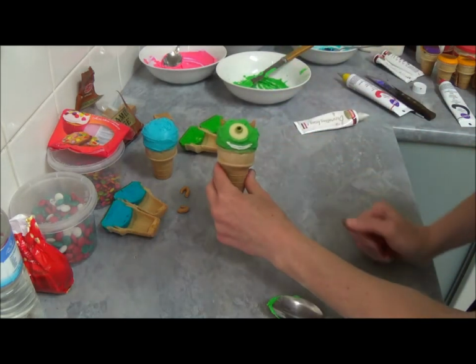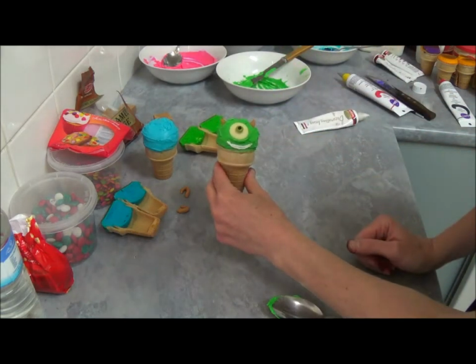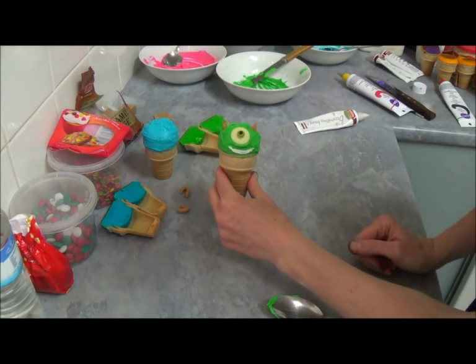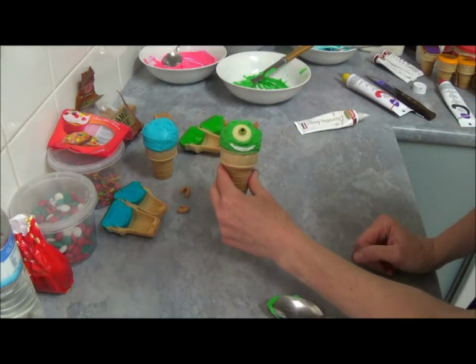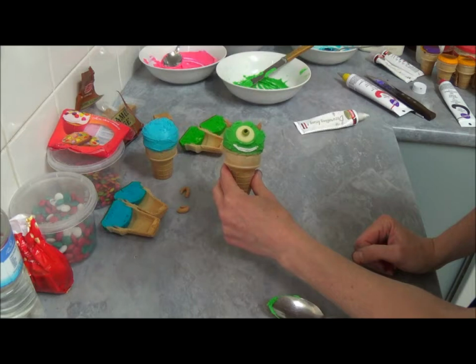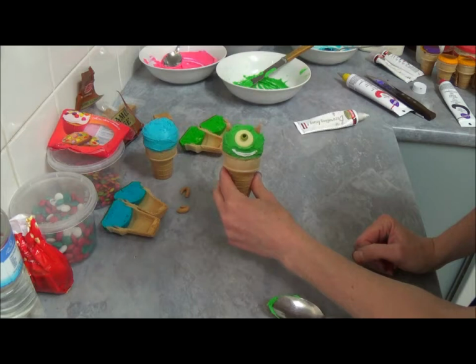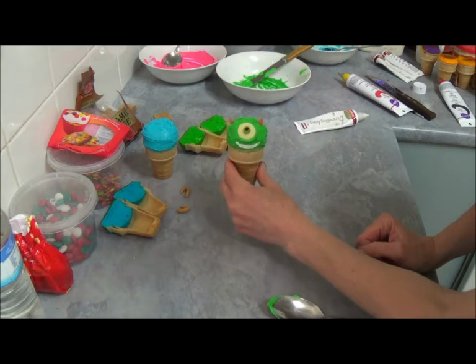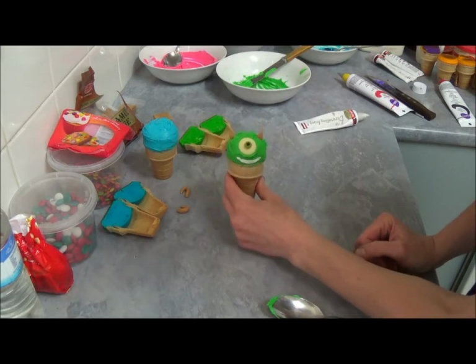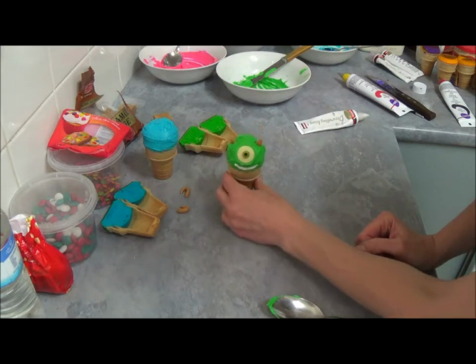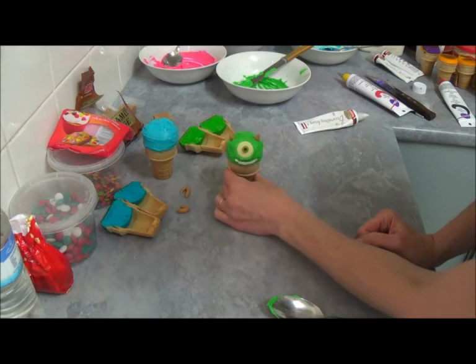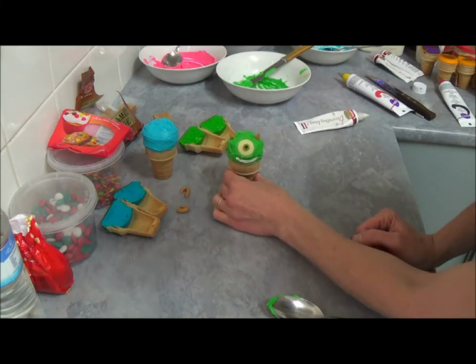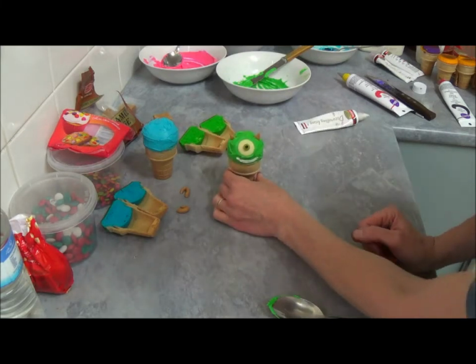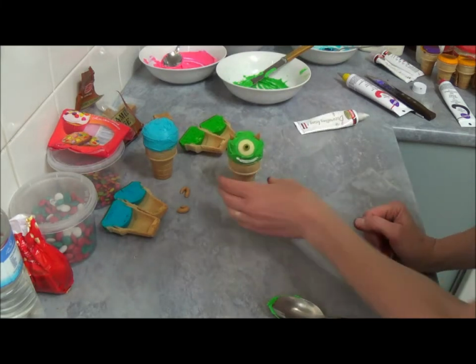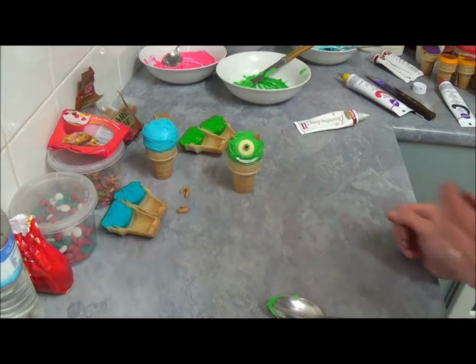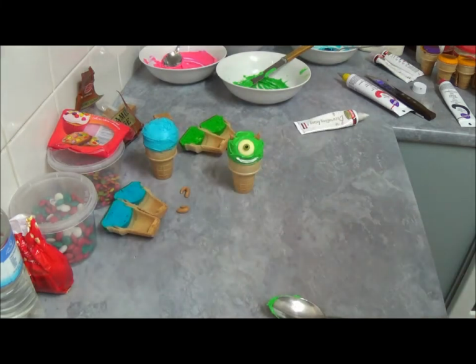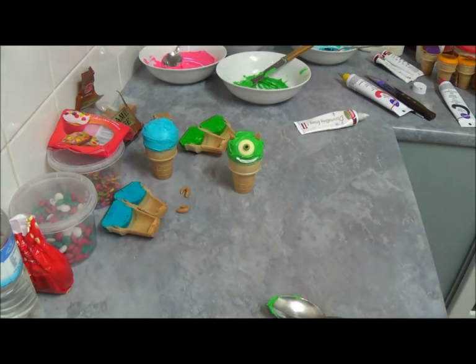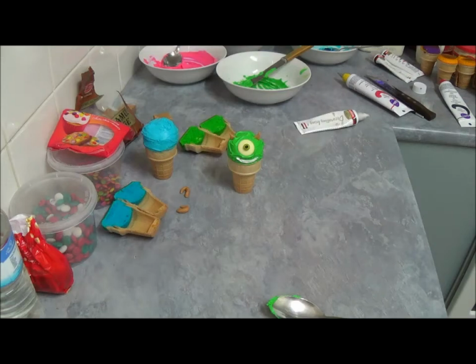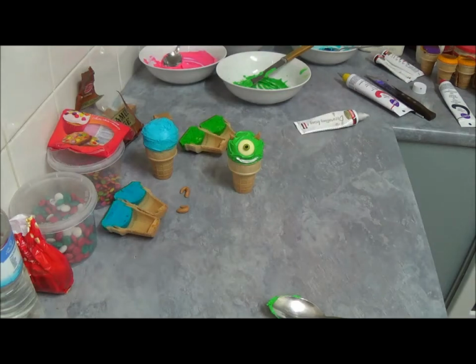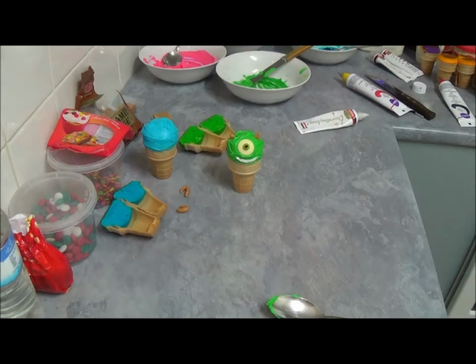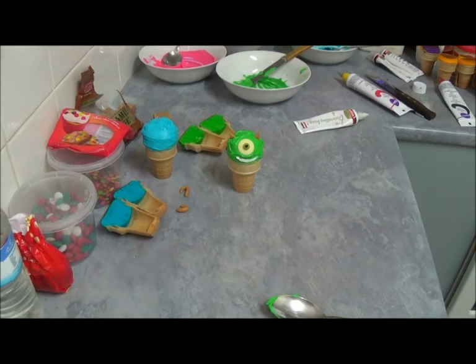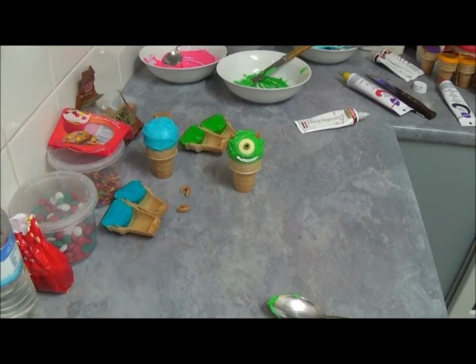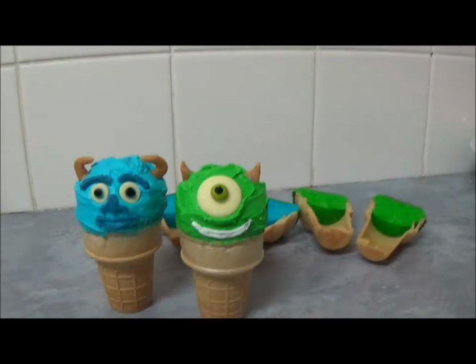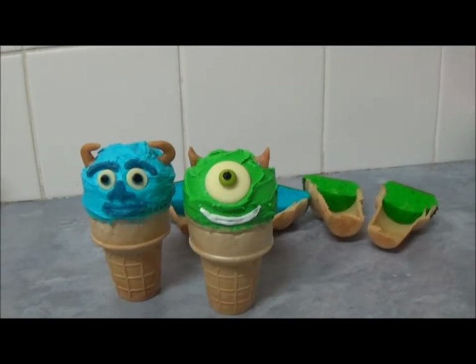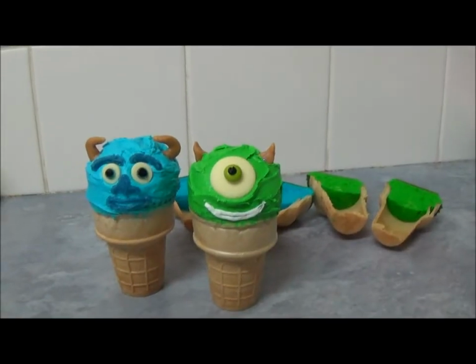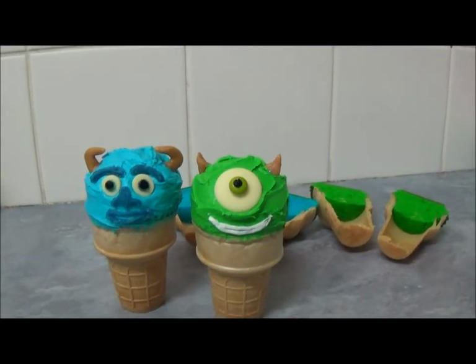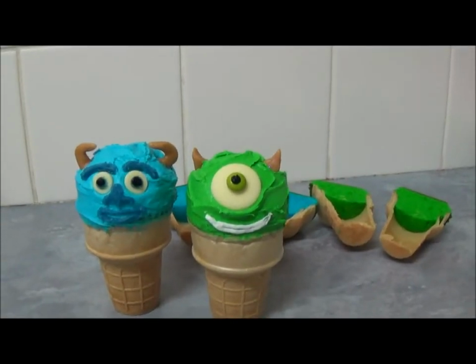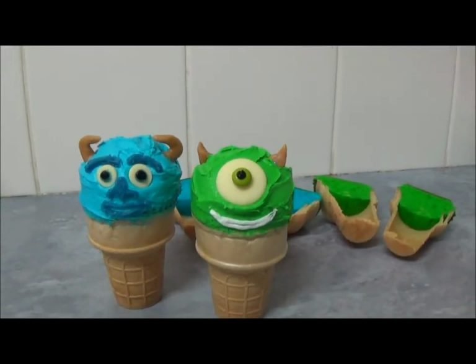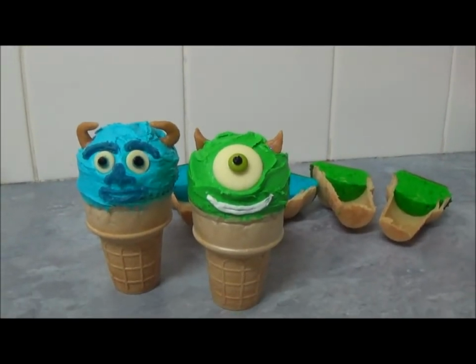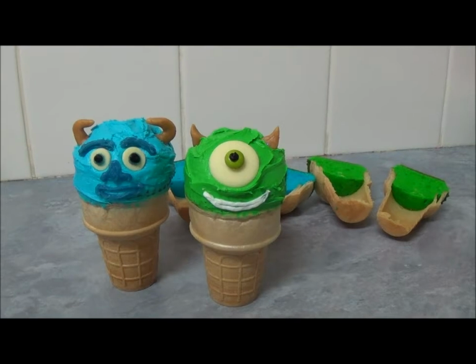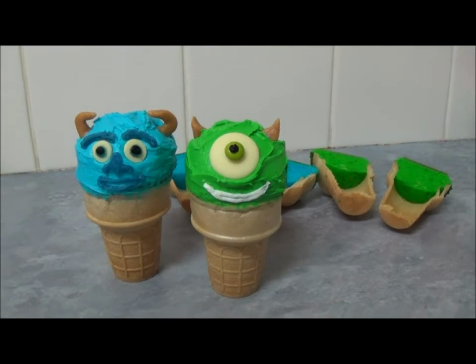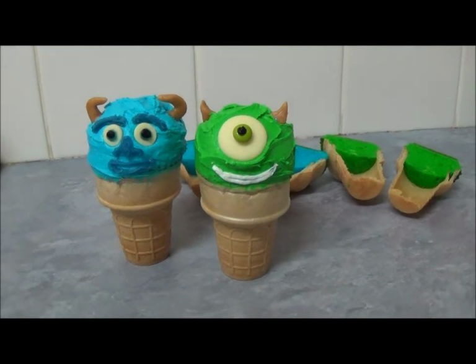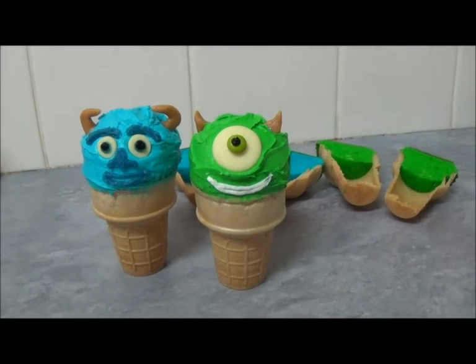Our little Mike is done. So we now continue with the Sally. You can see now this is our Sally and our Mike.